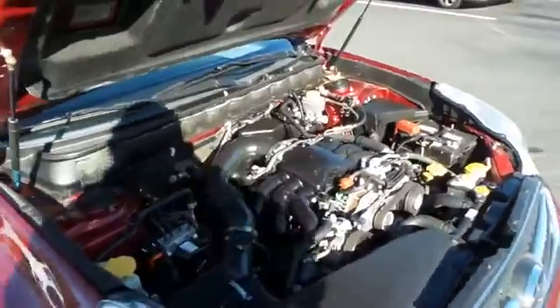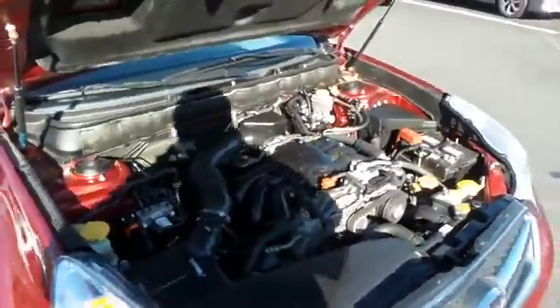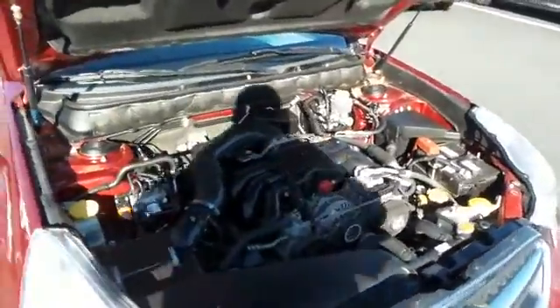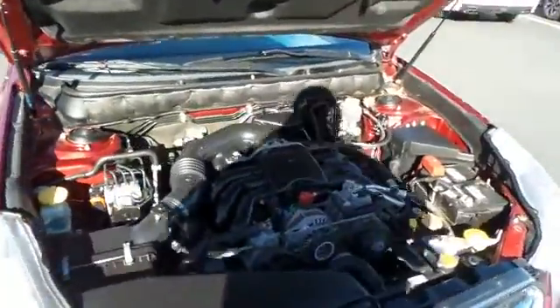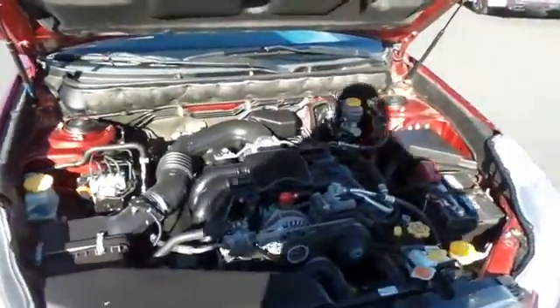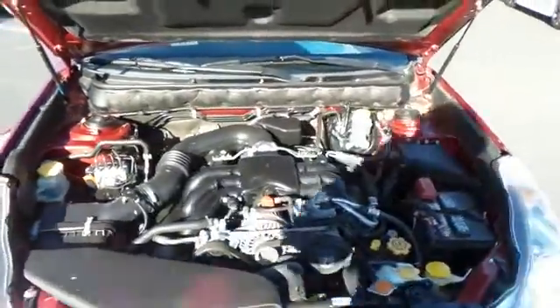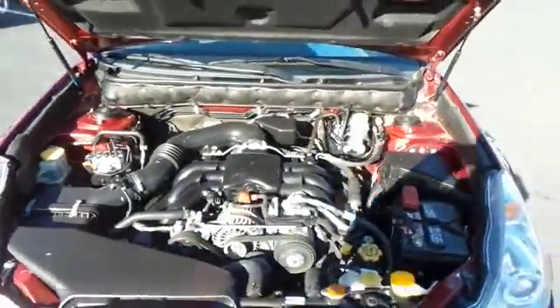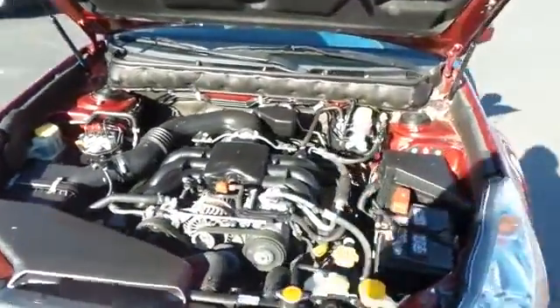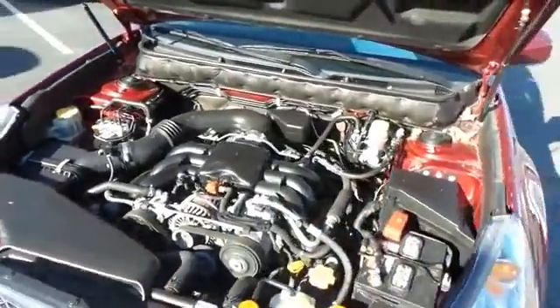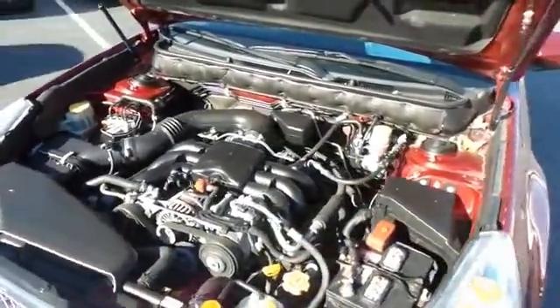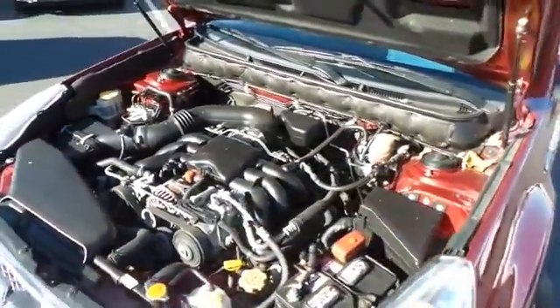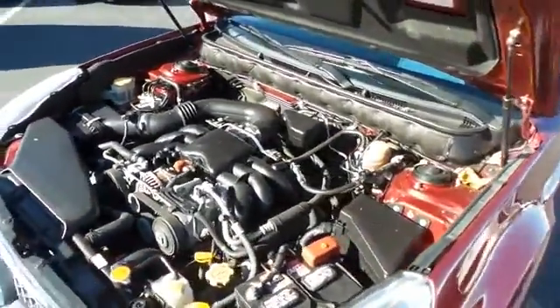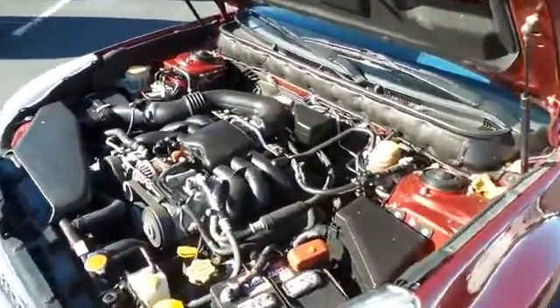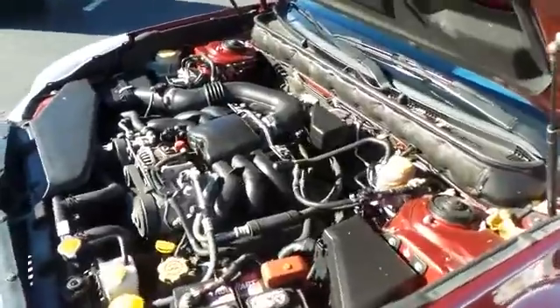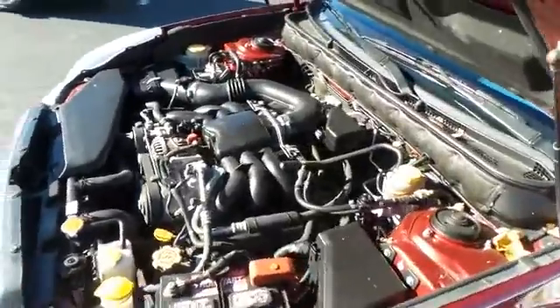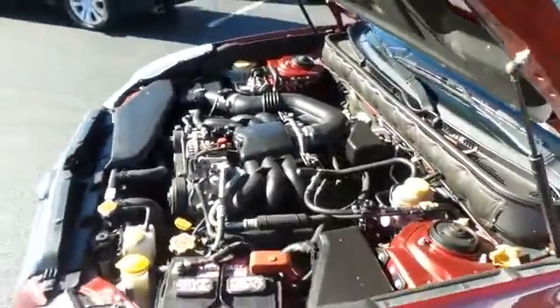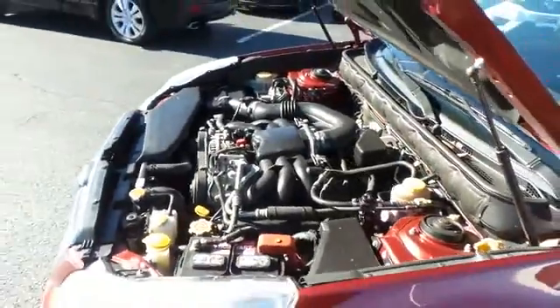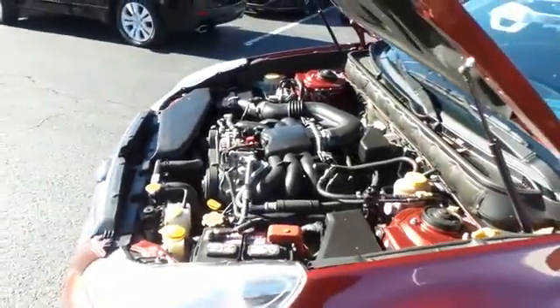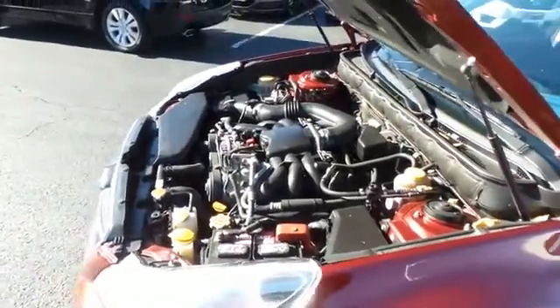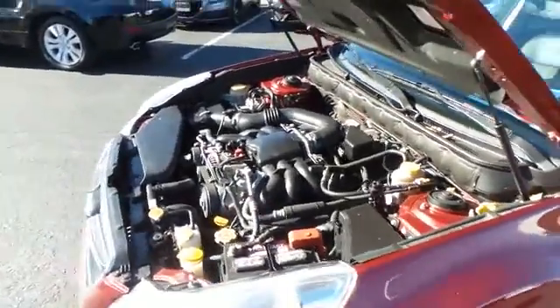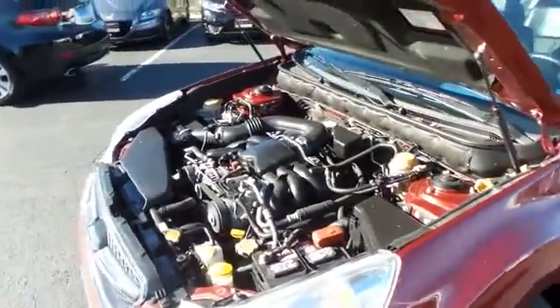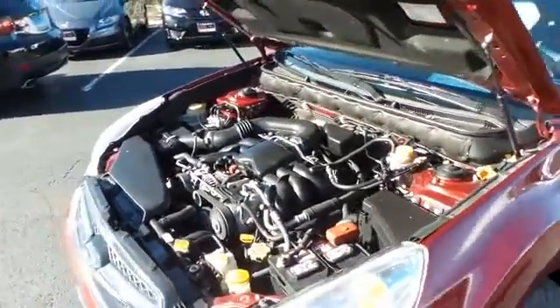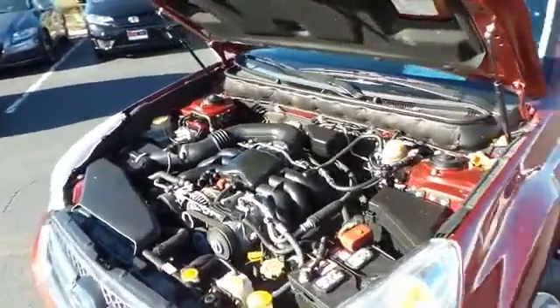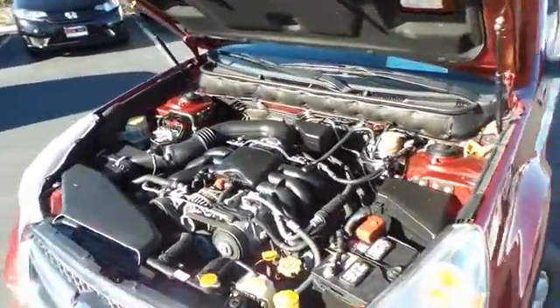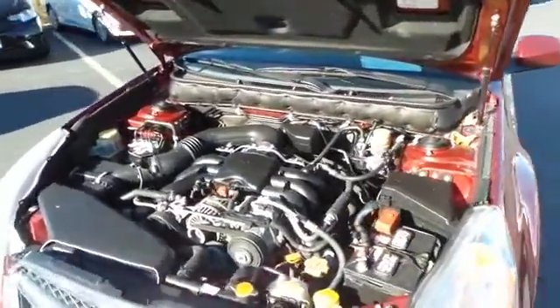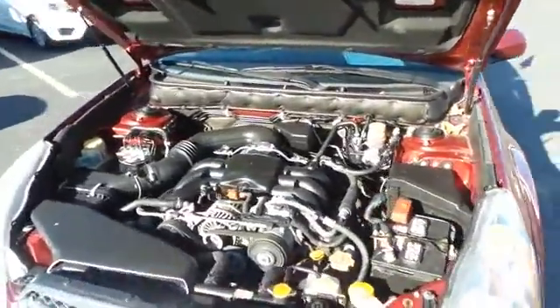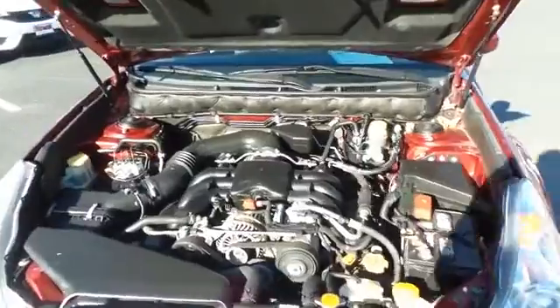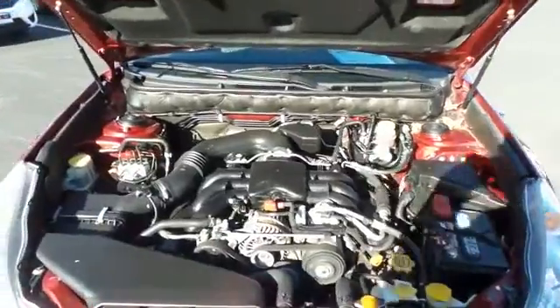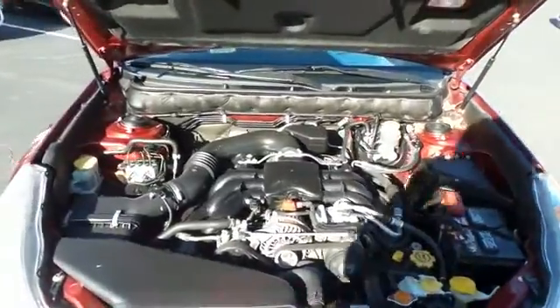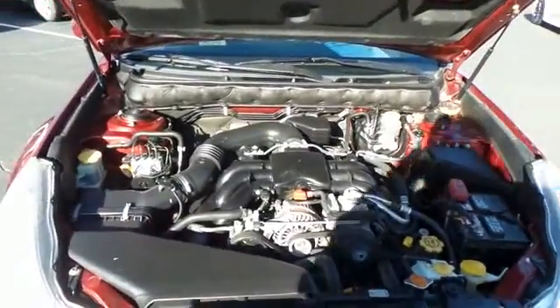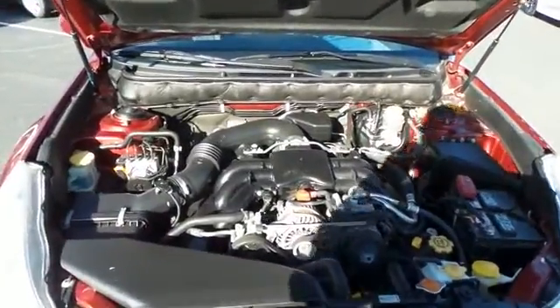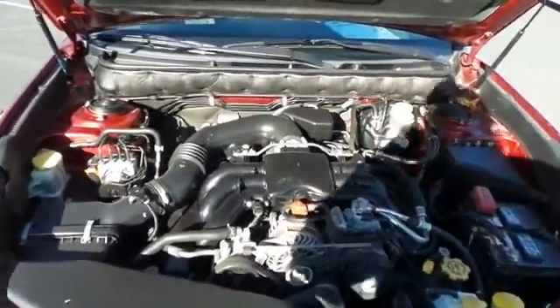The Subaru 24-valve 3.6L six-cylinder engine is smooth and powerful, legendary for its reliability, and it gets an outstanding 25 miles per gallon on the highway.